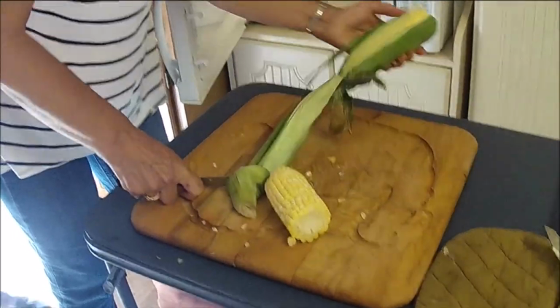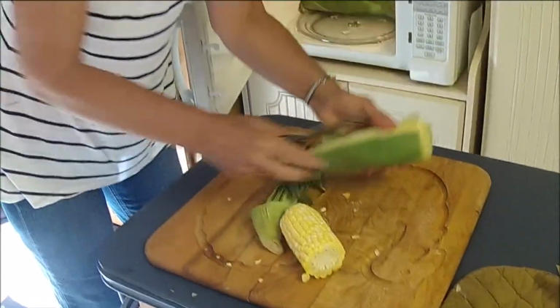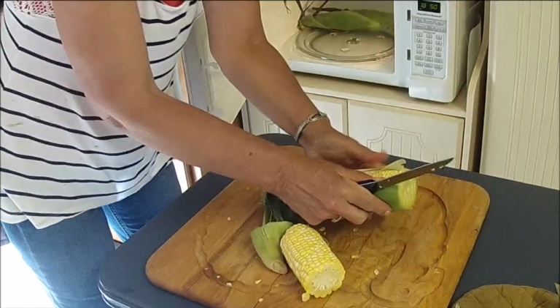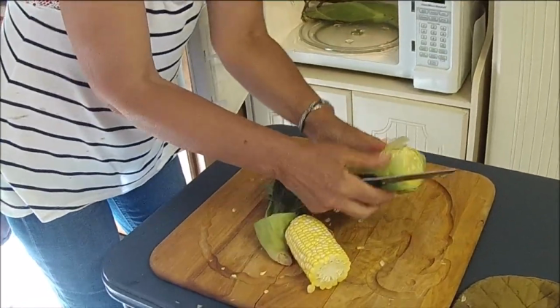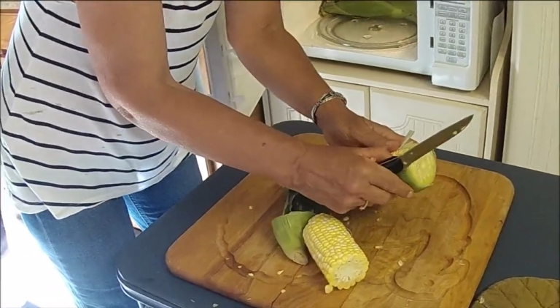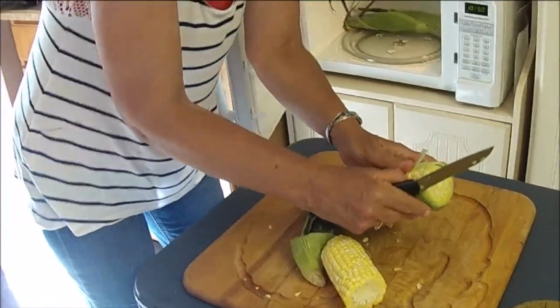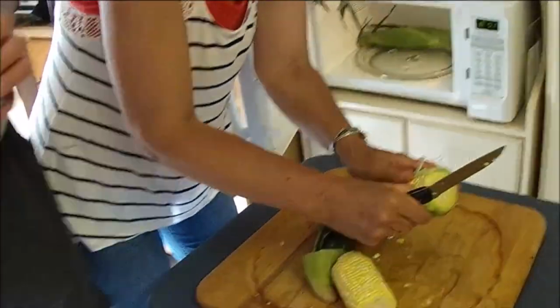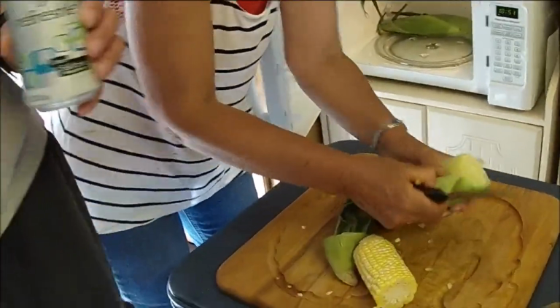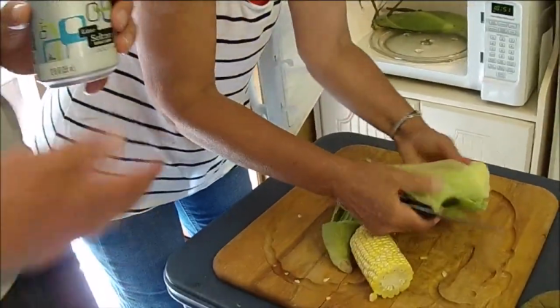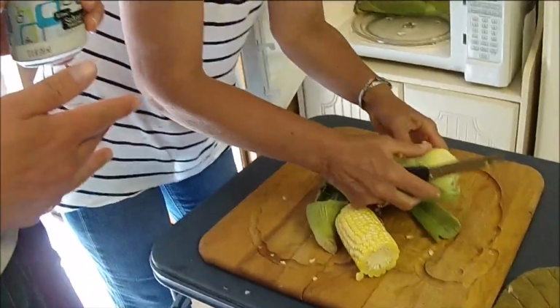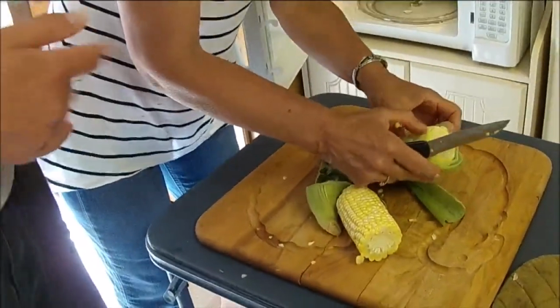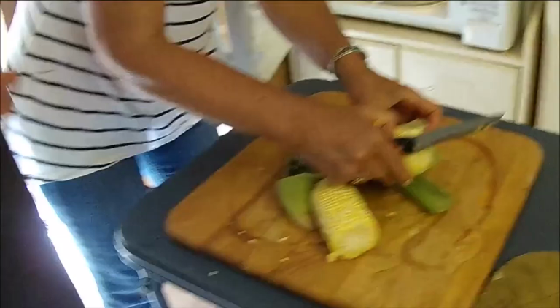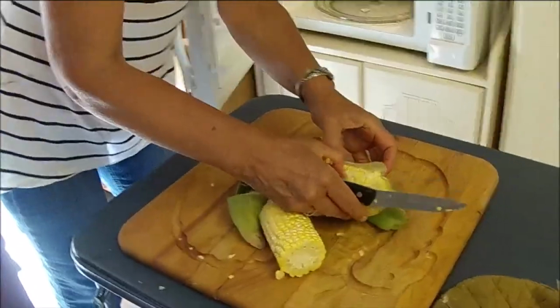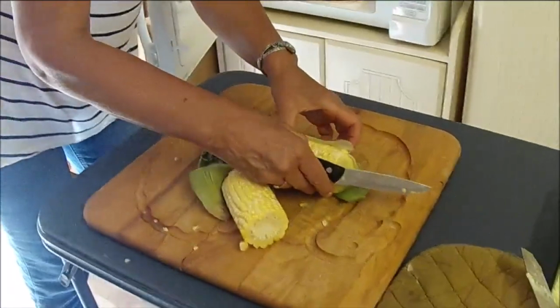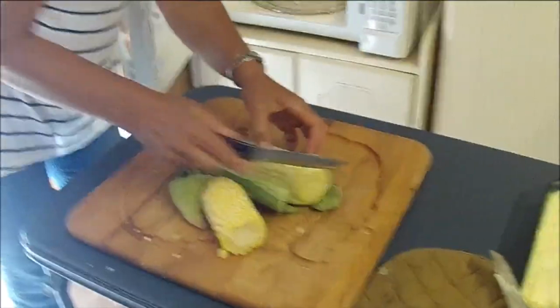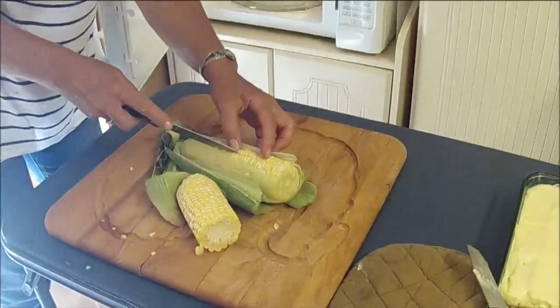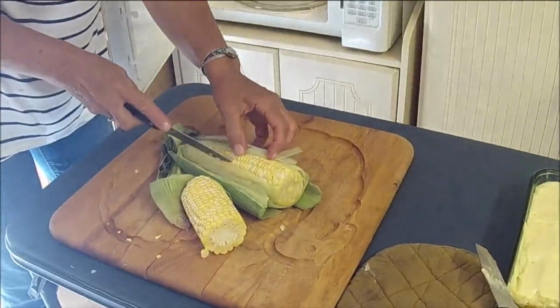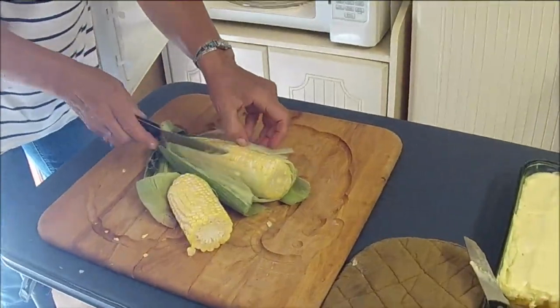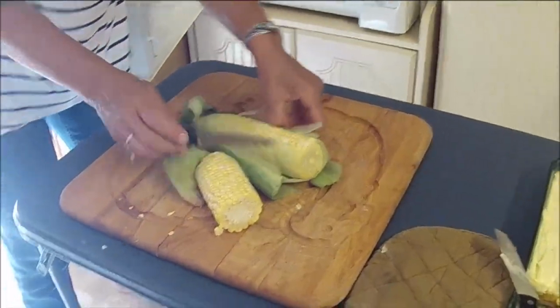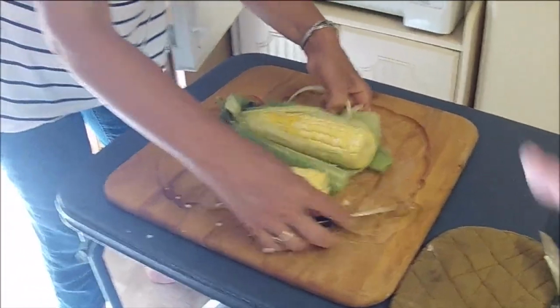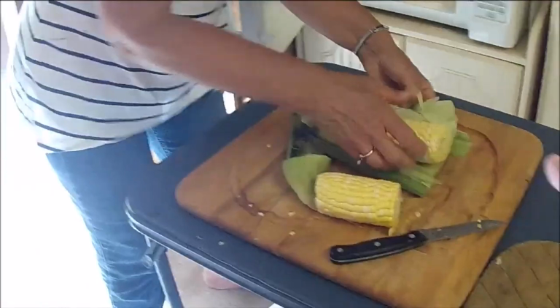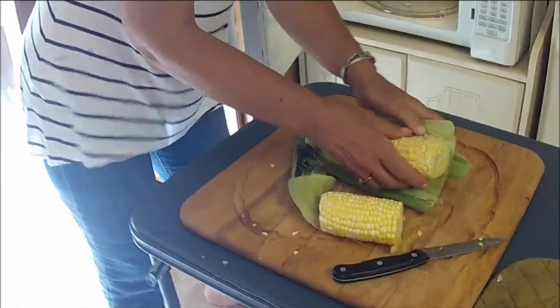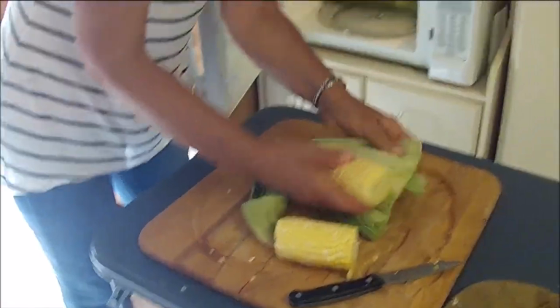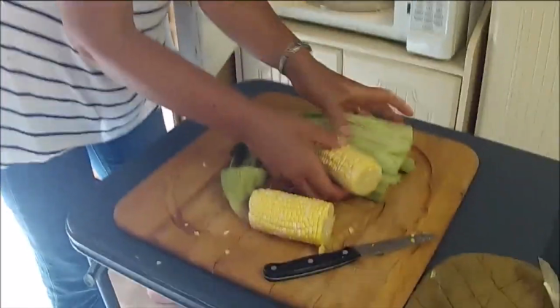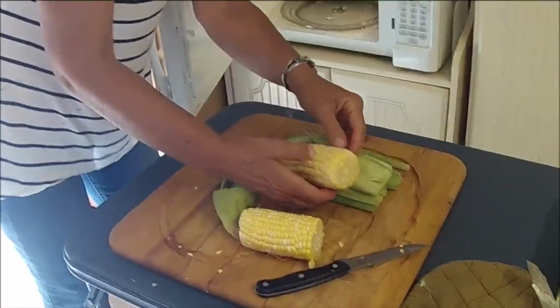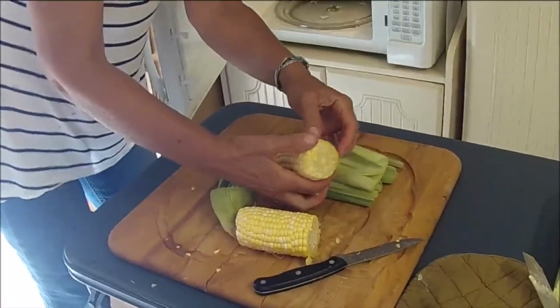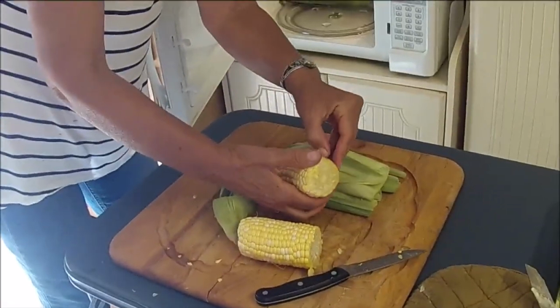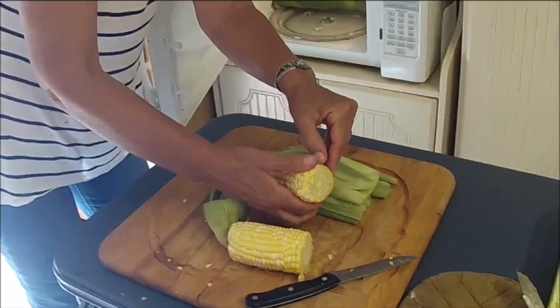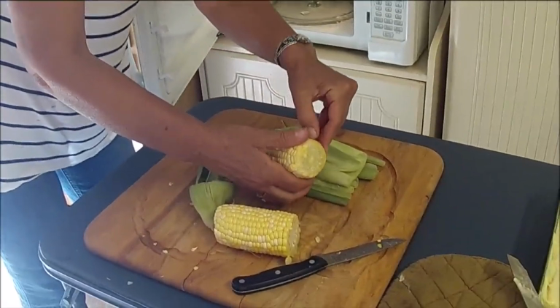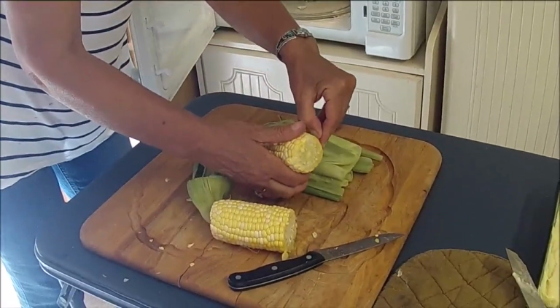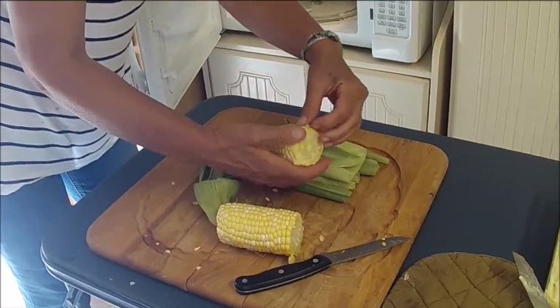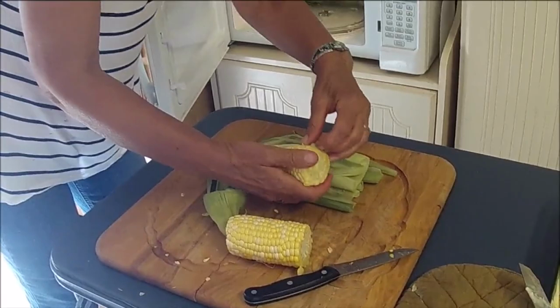Alright, this is the cutting of the corn. Let's demonstrate as we watch the mother in the natural habitat. Notice she cuts the corn with a foreign object.